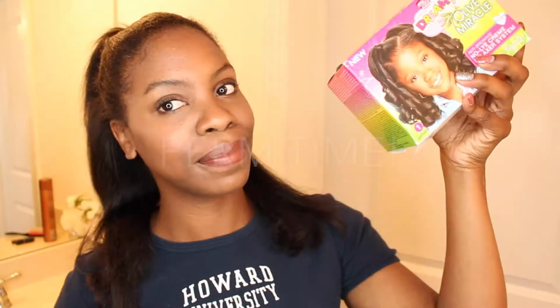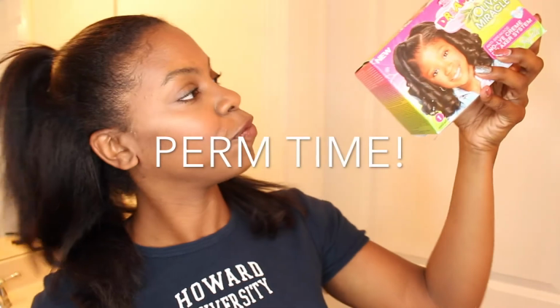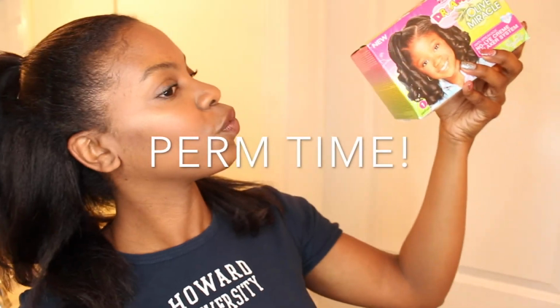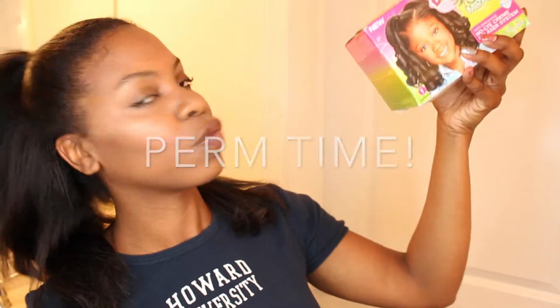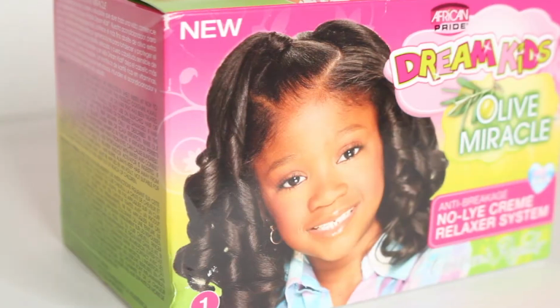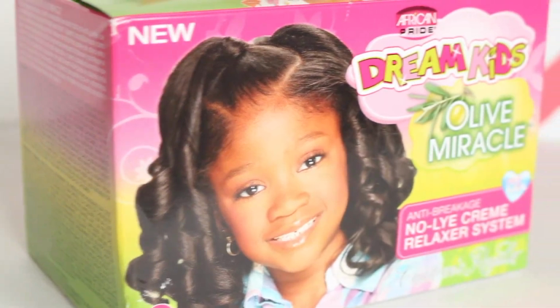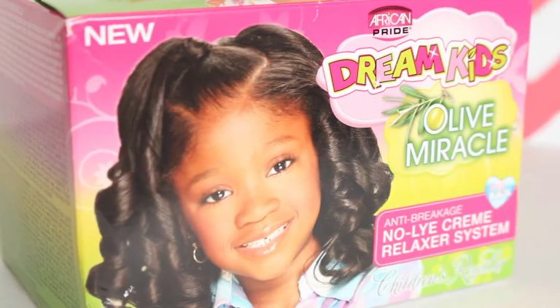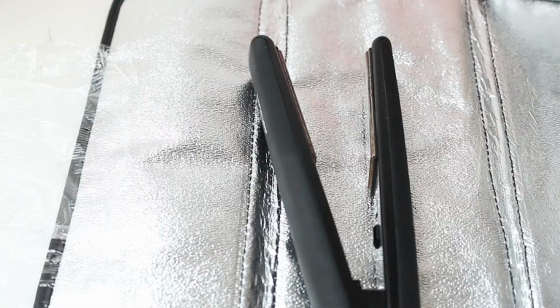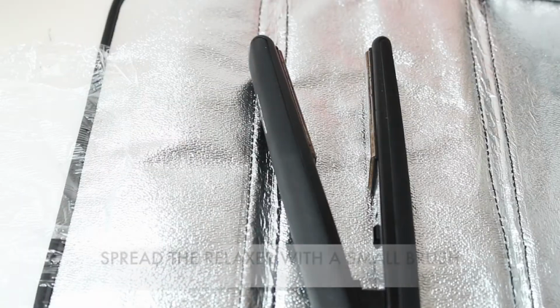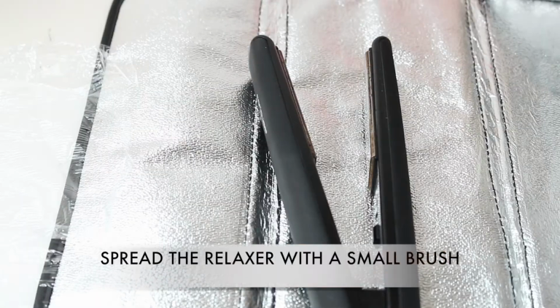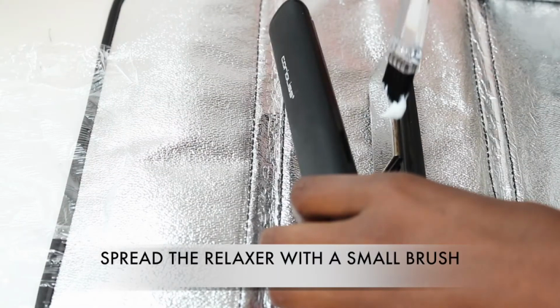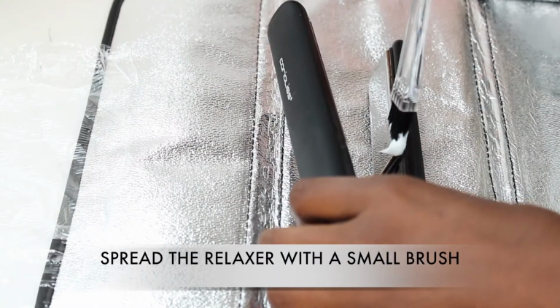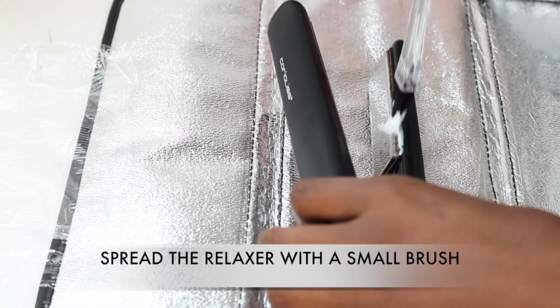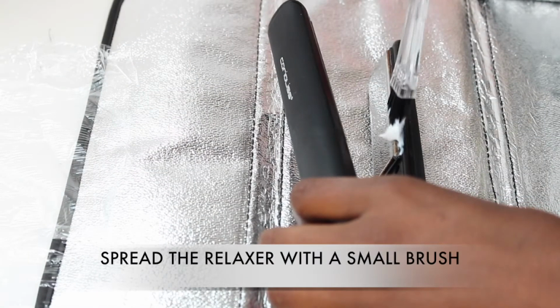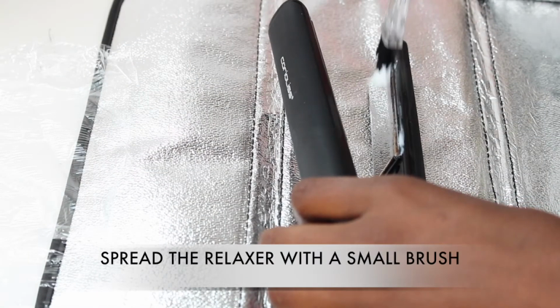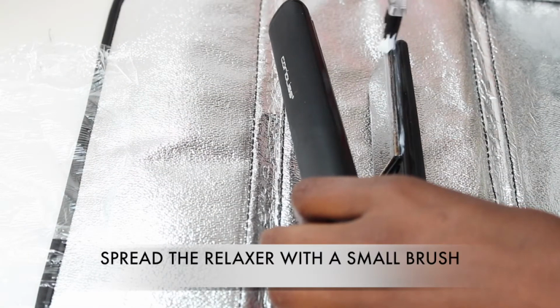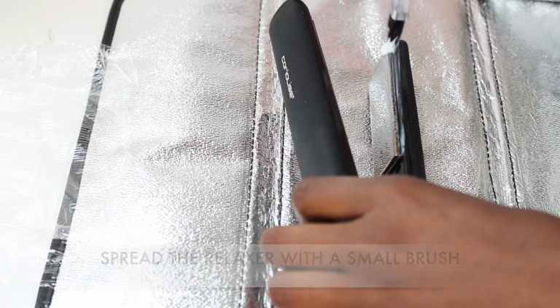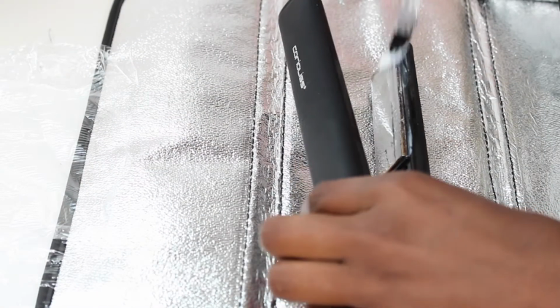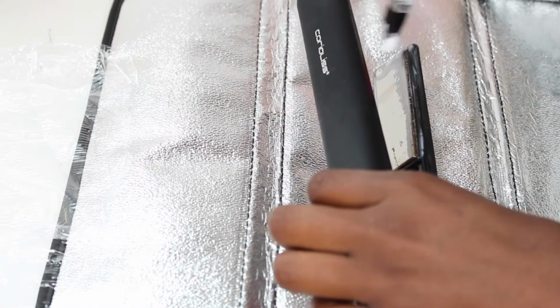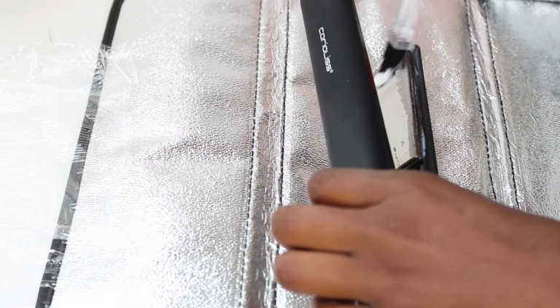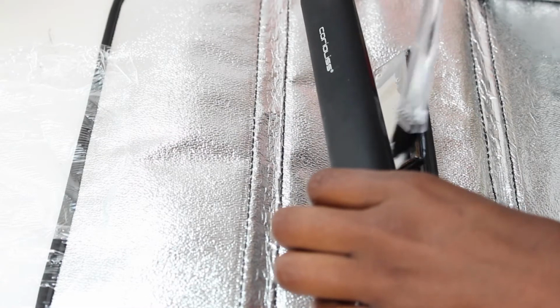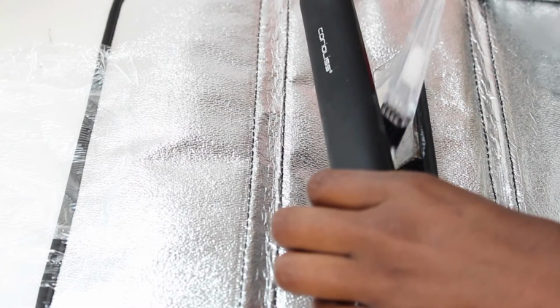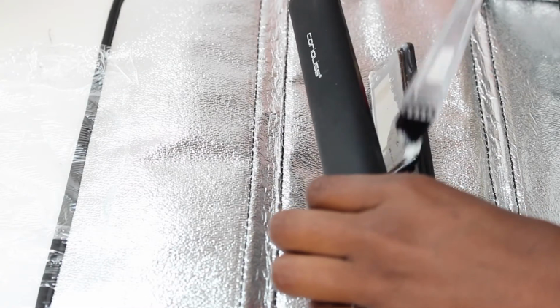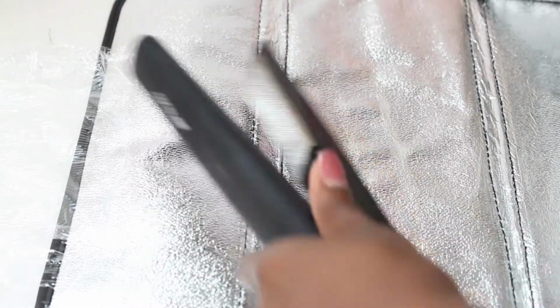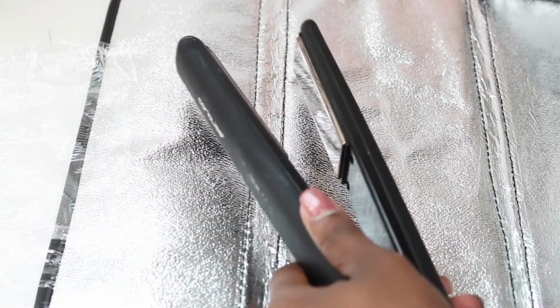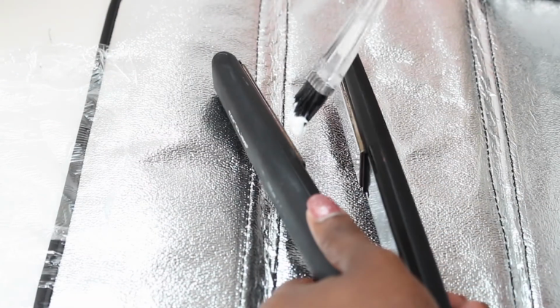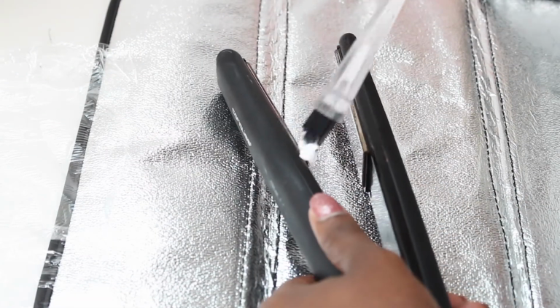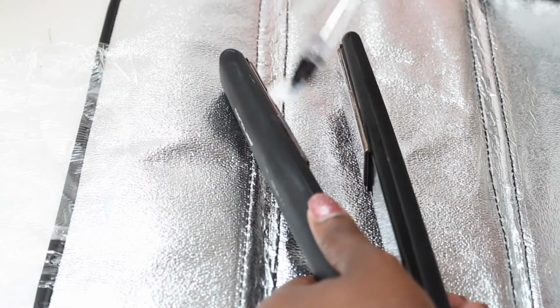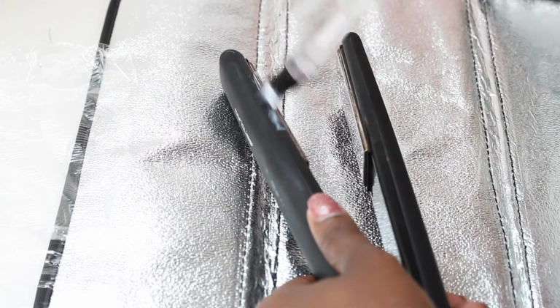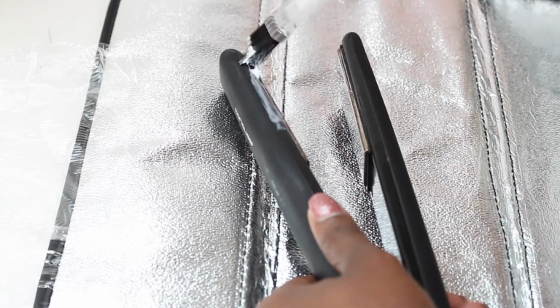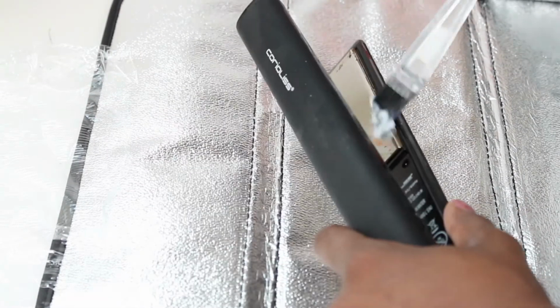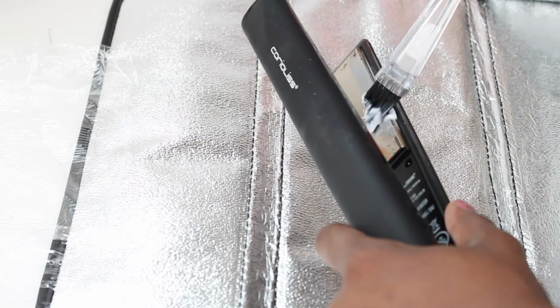I think it's time to bring out the big guns. I didn't mix the relaxer at all — I just used a small brush to spread the relaxer on my warm flat iron. I waited a few minutes and let the magic work.